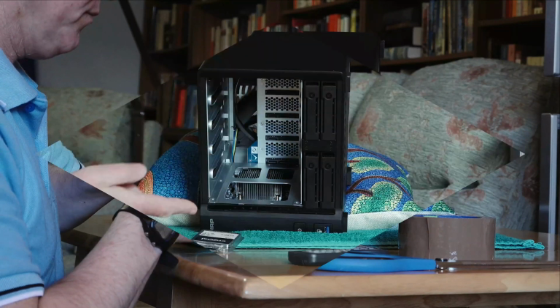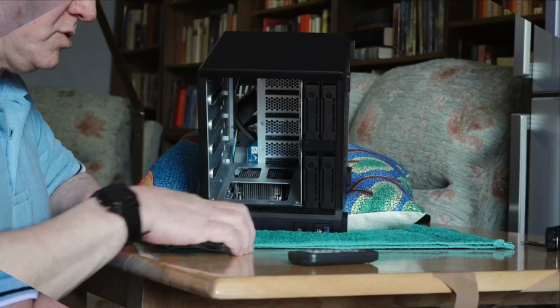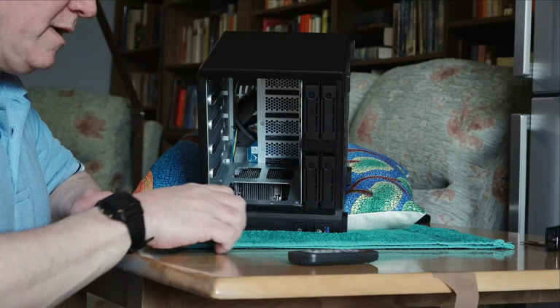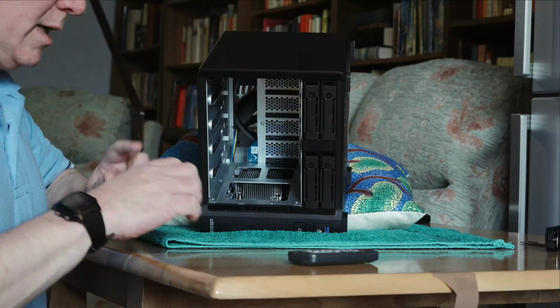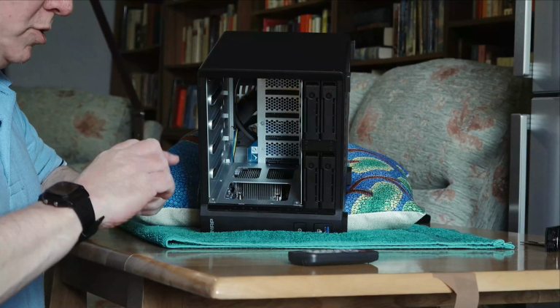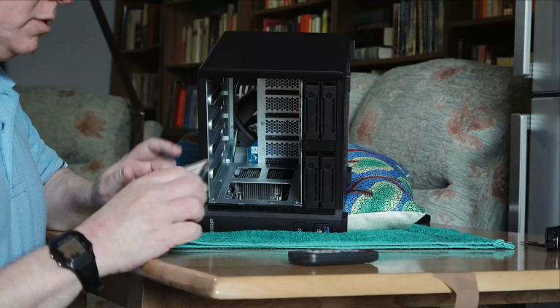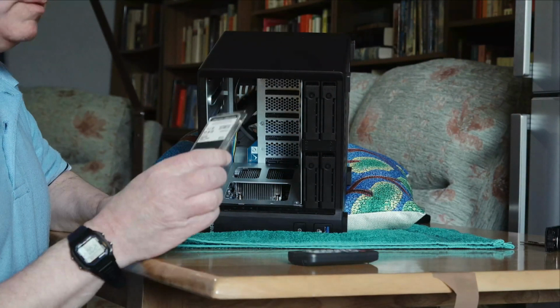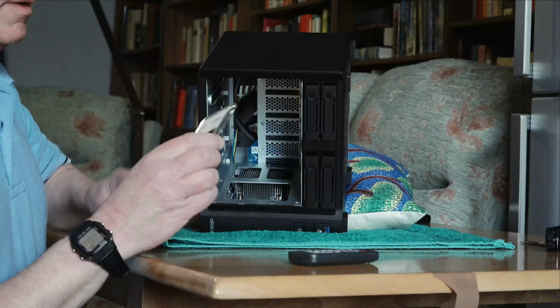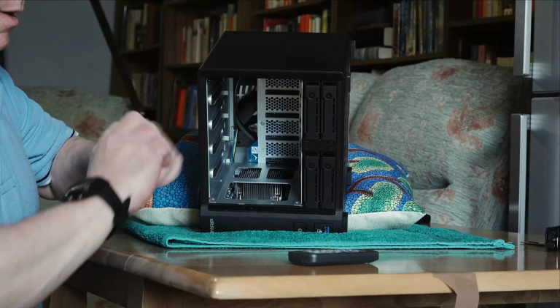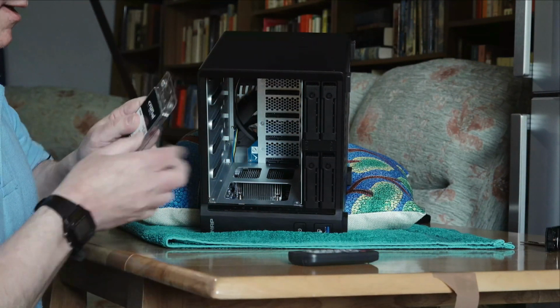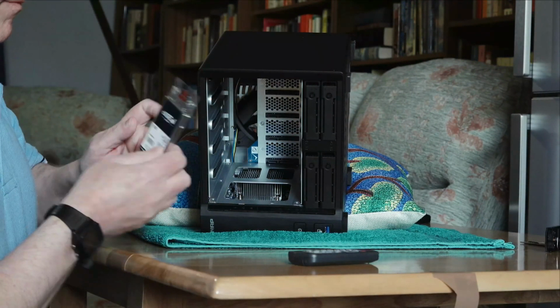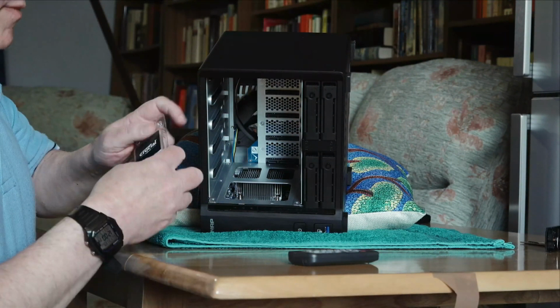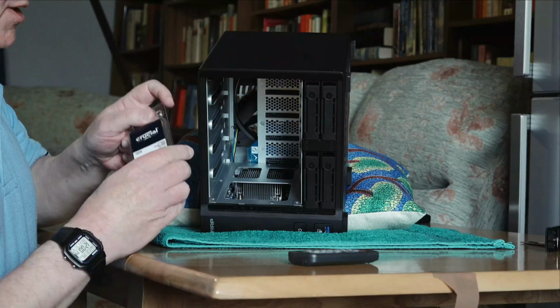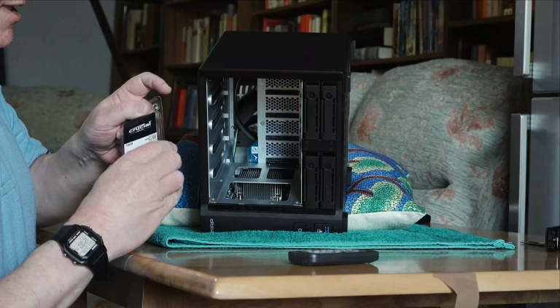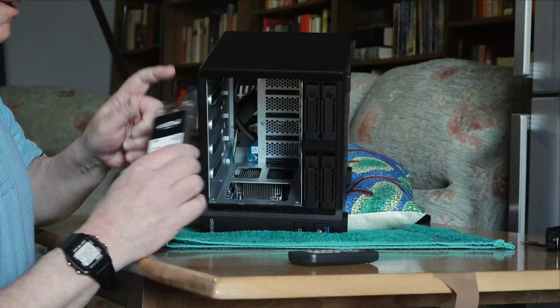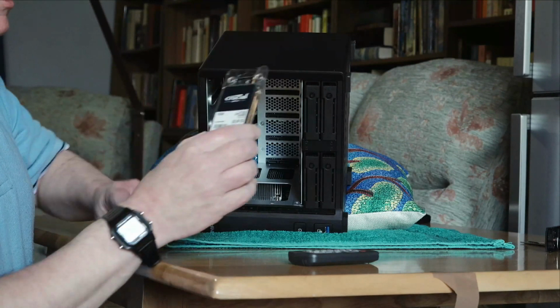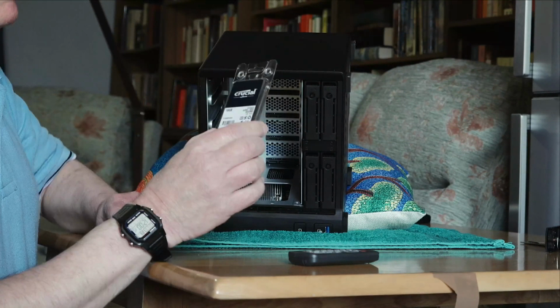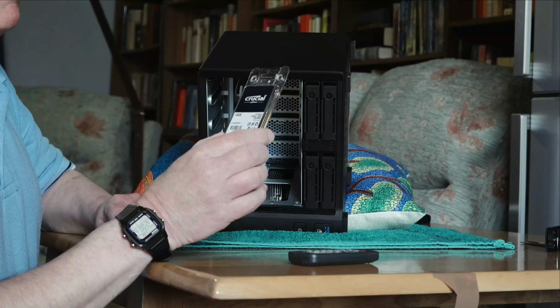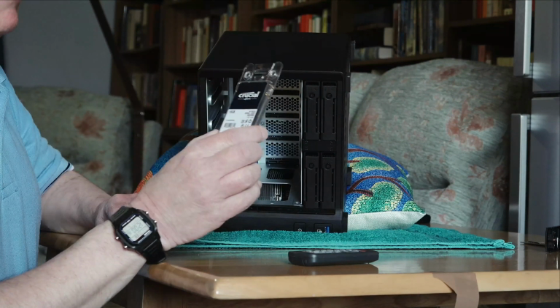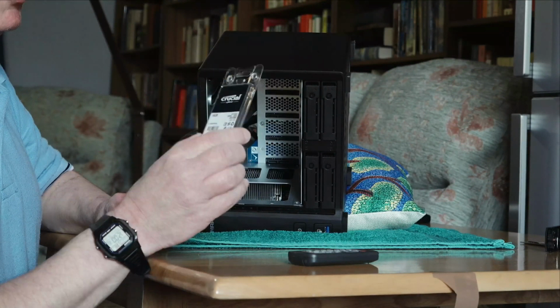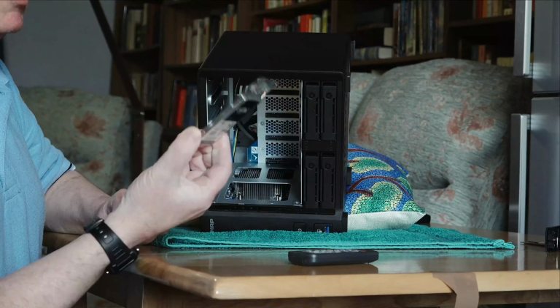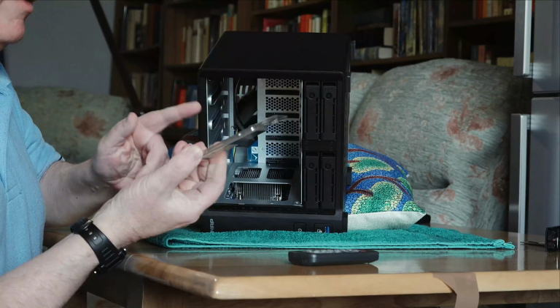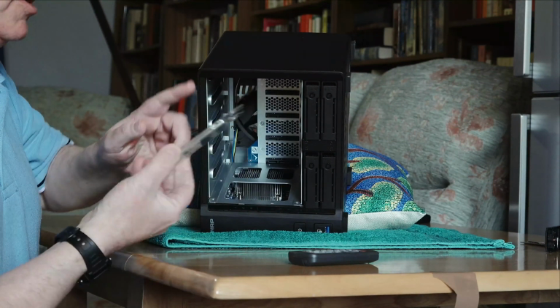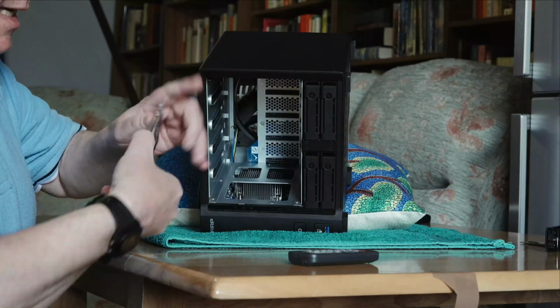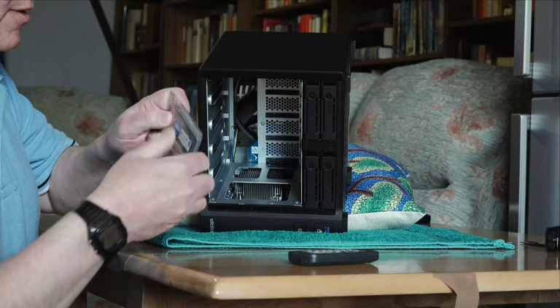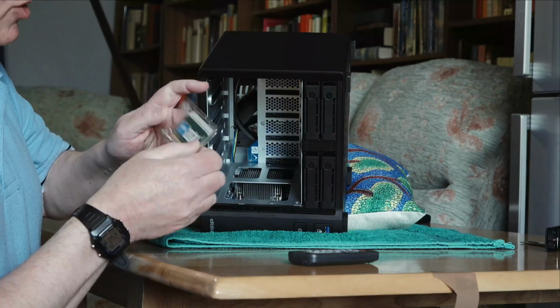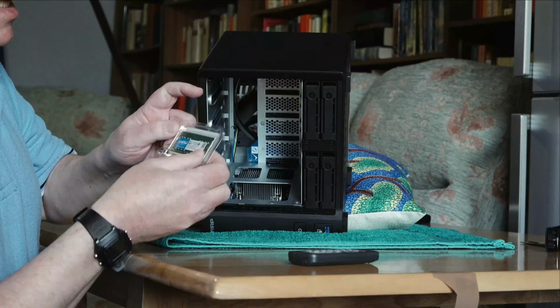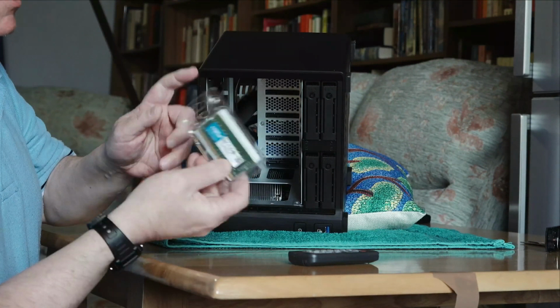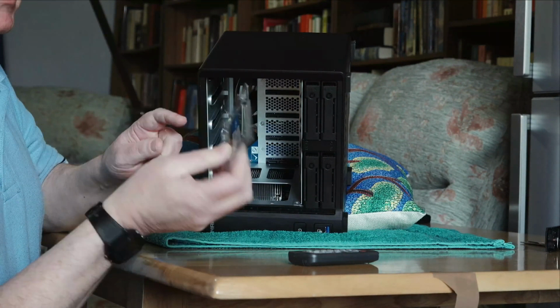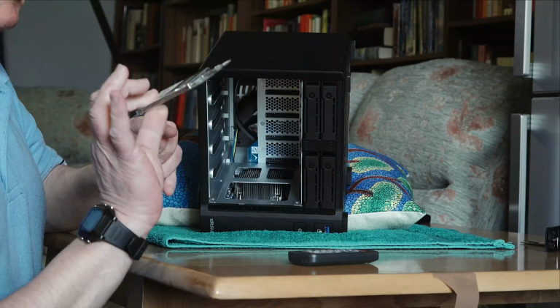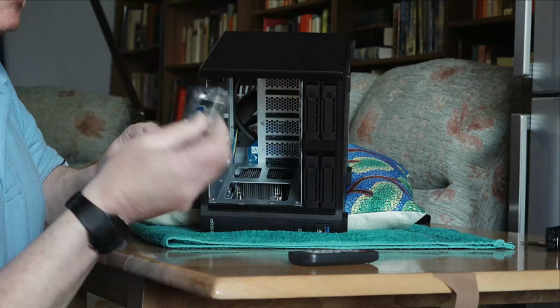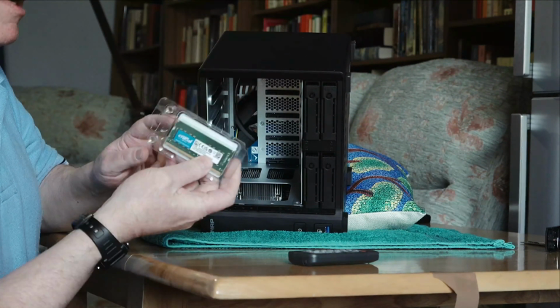I just received my Crucial 16 gigabyte memory module to go in there. This is how it's received.